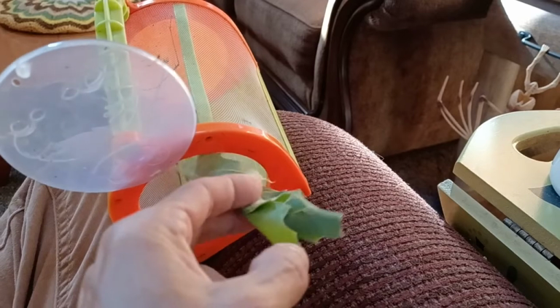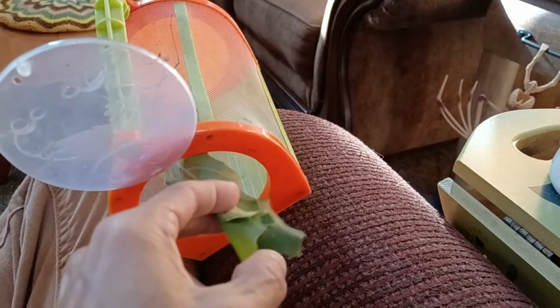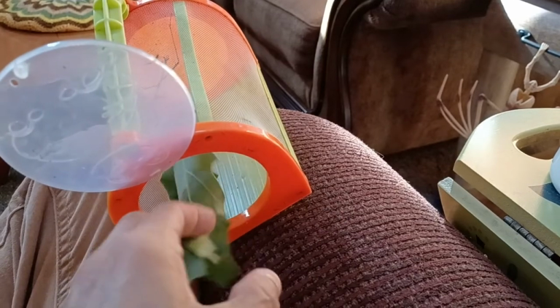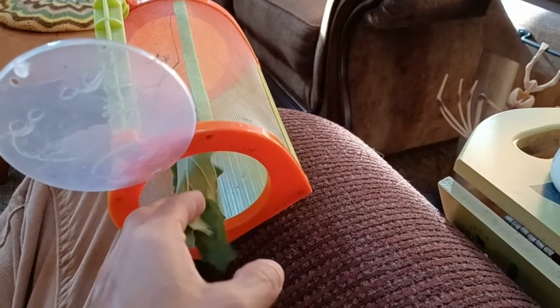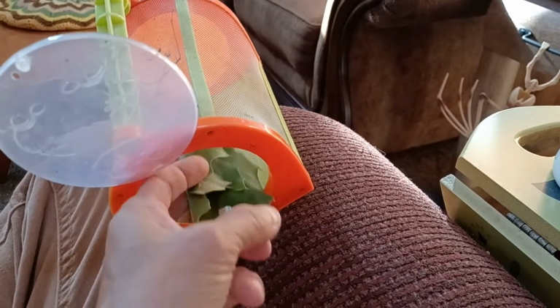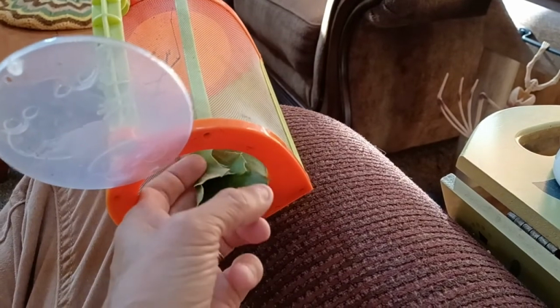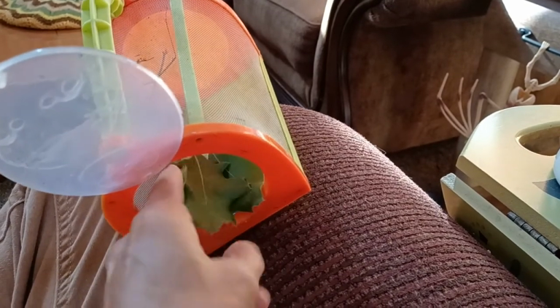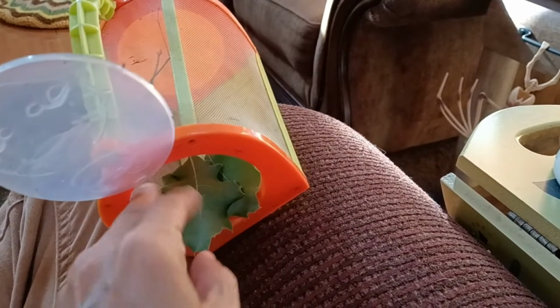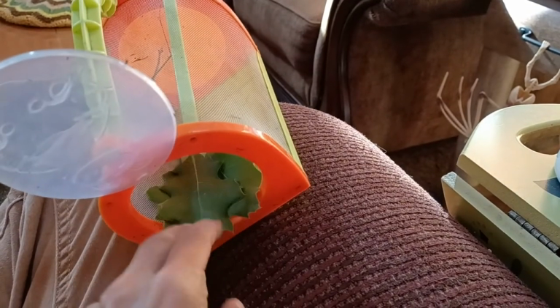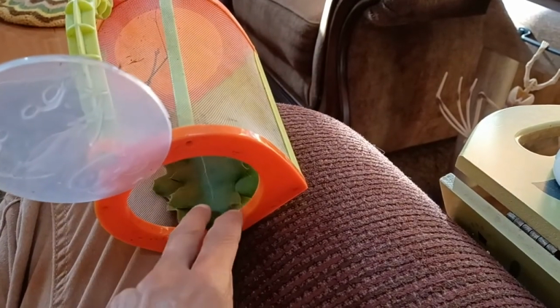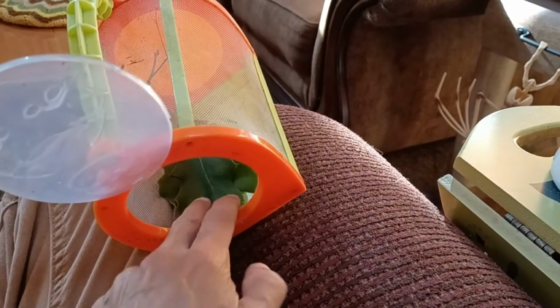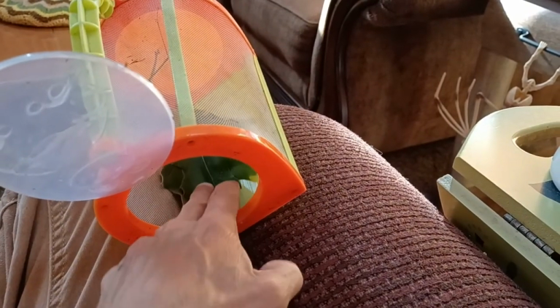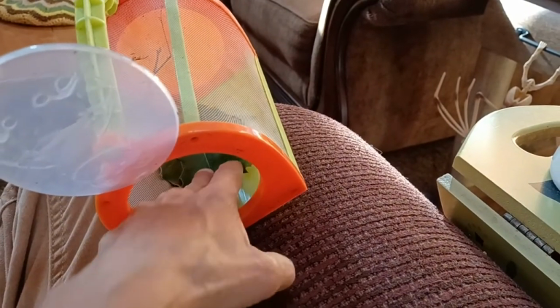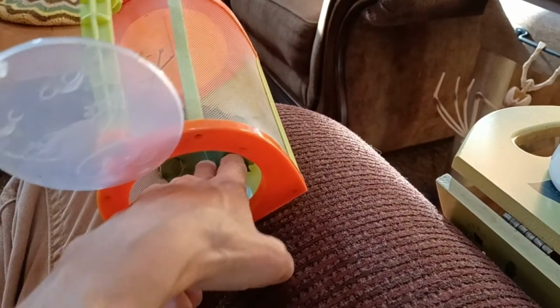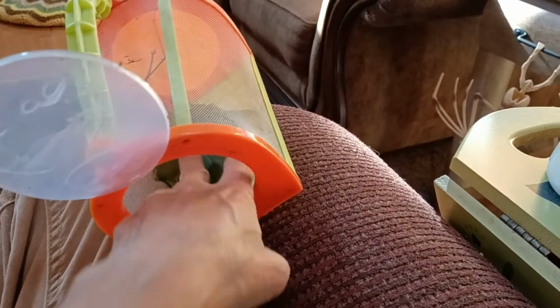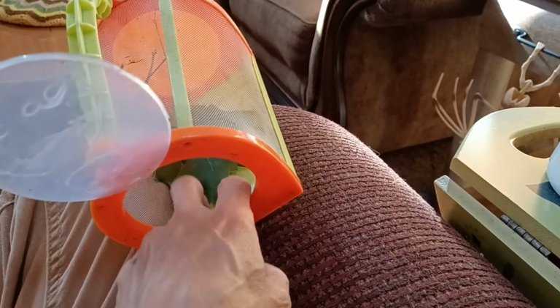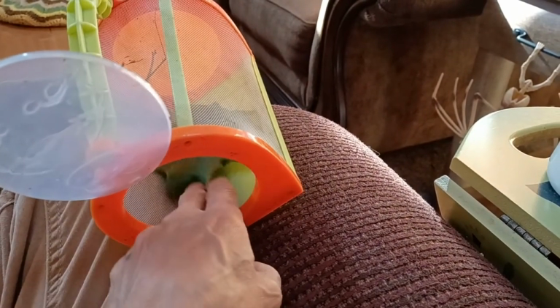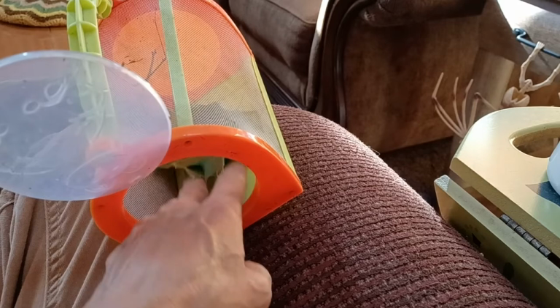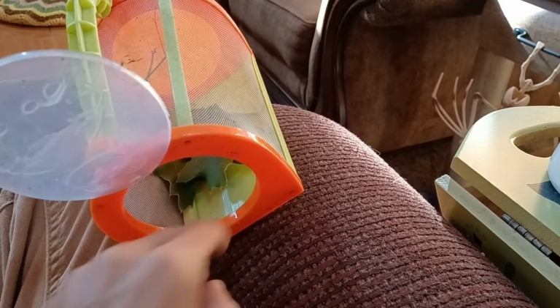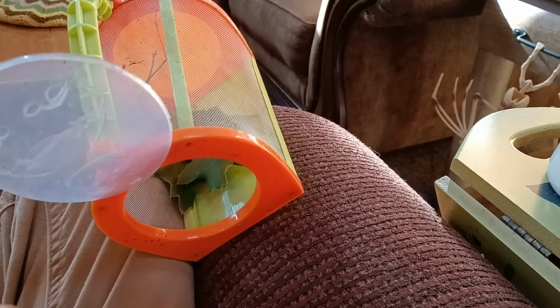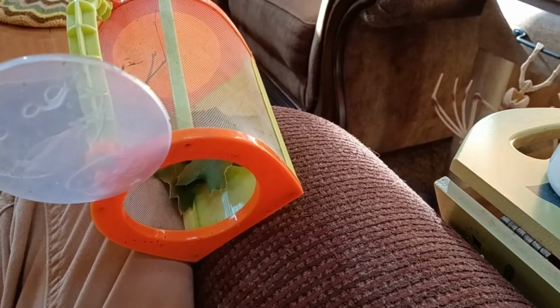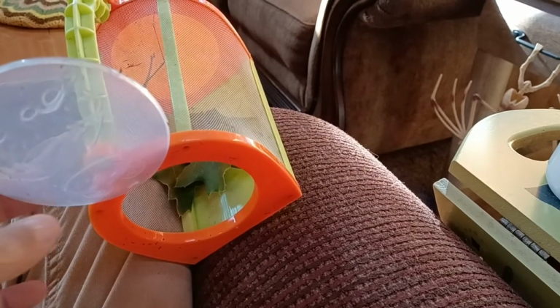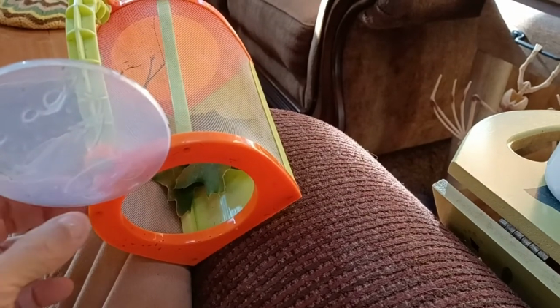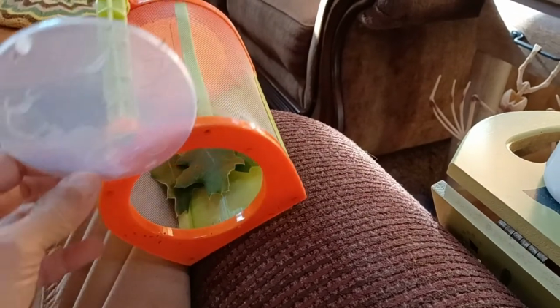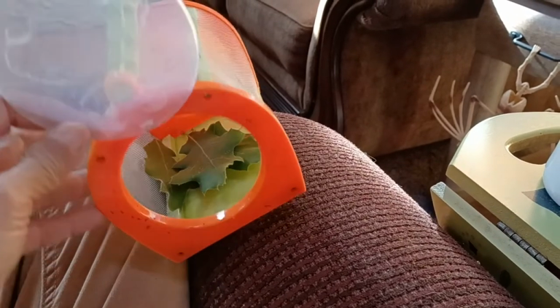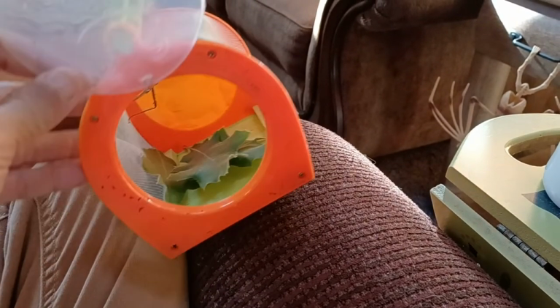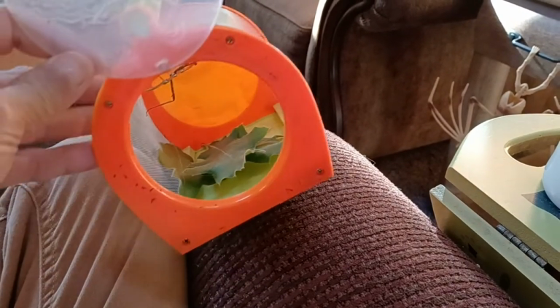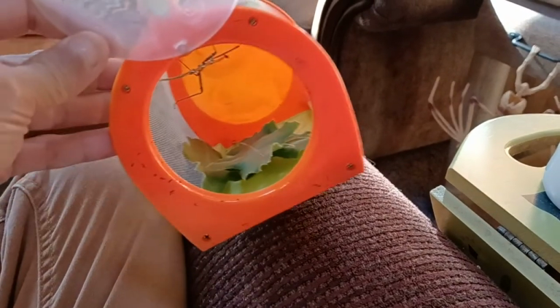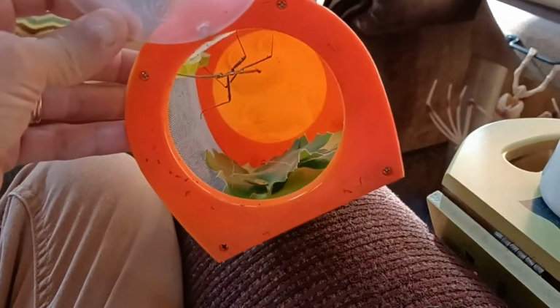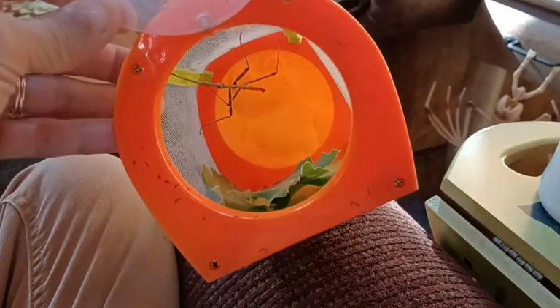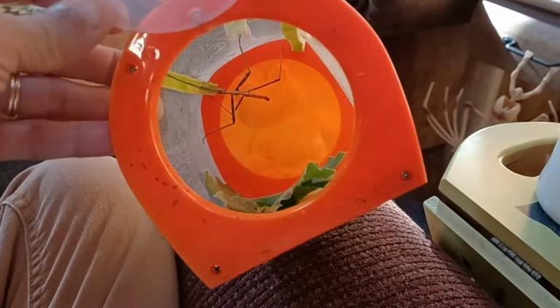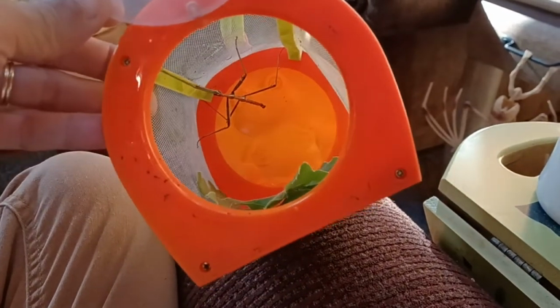Put them in here for this little critter. There you go, little buddy — some oak leaves for you so you can have dinner.